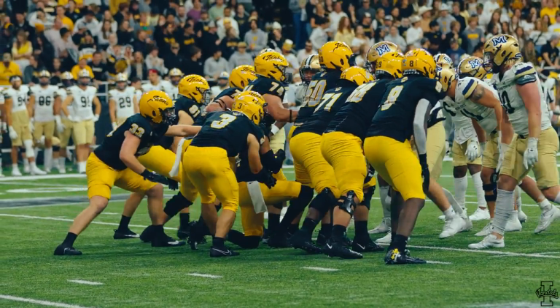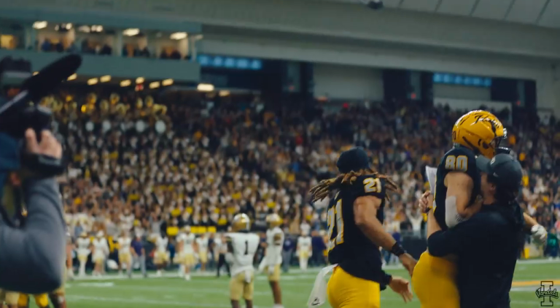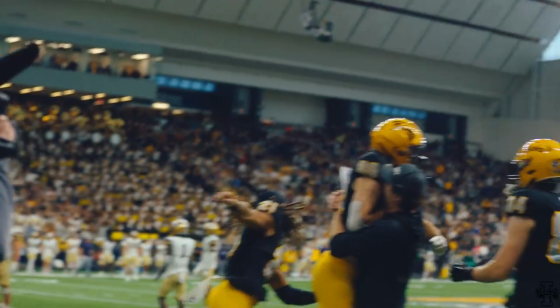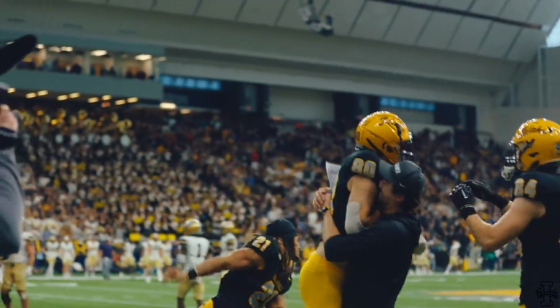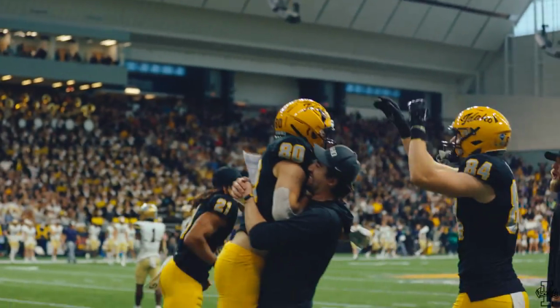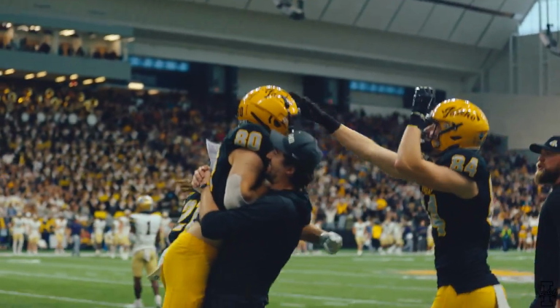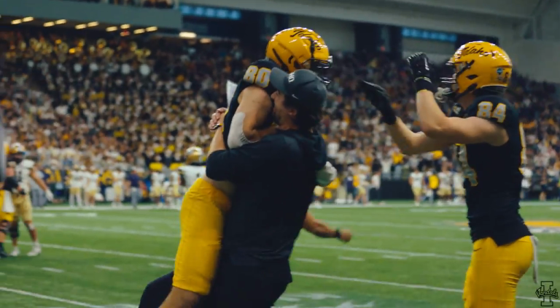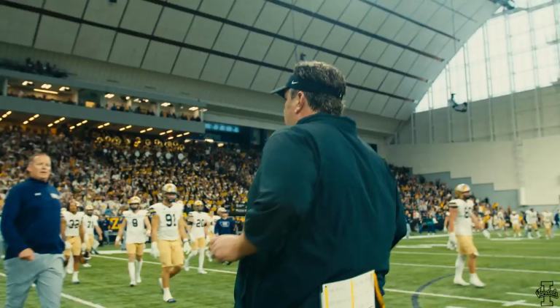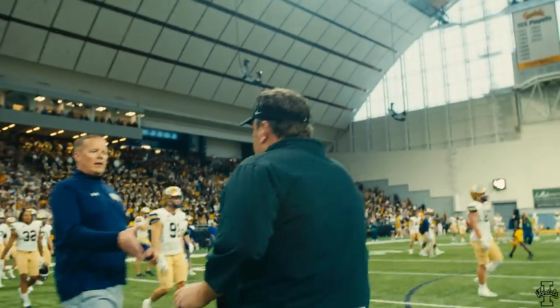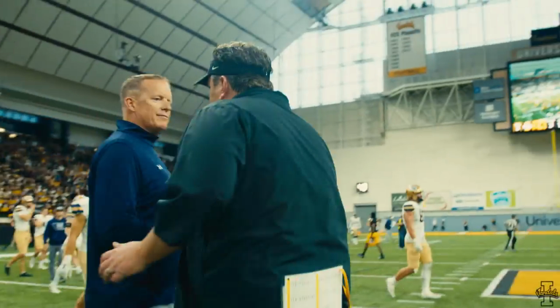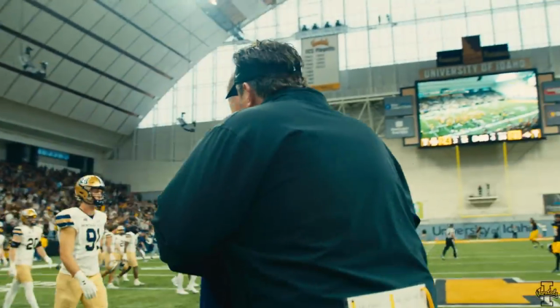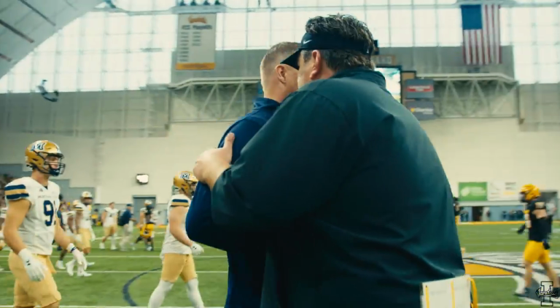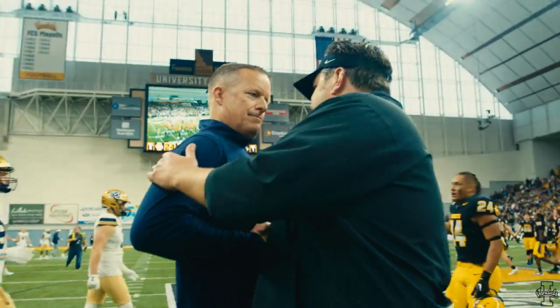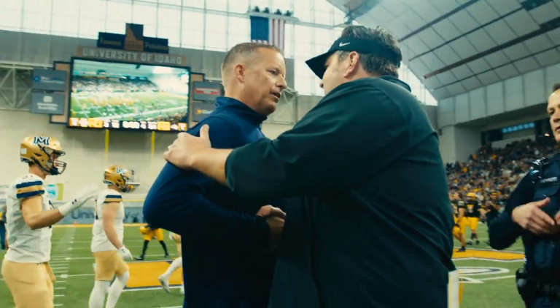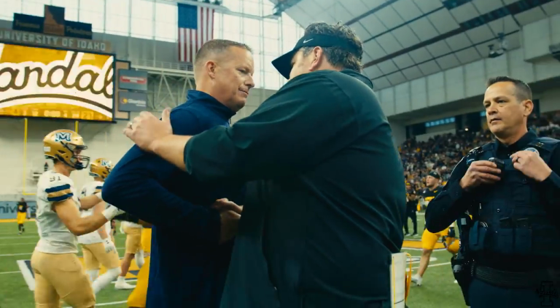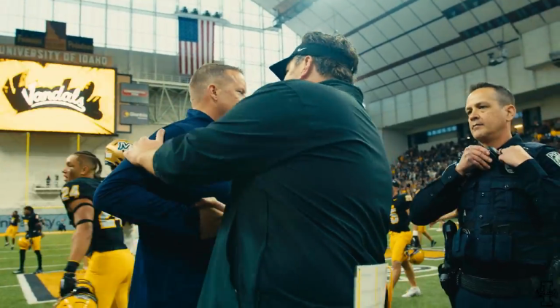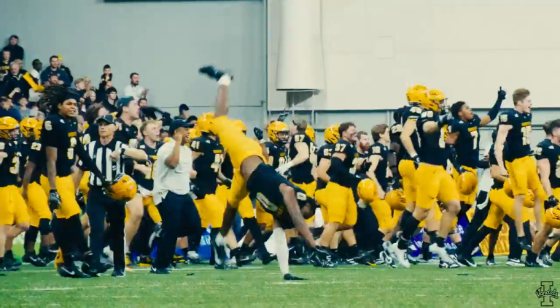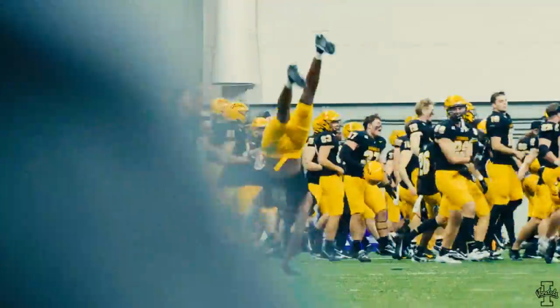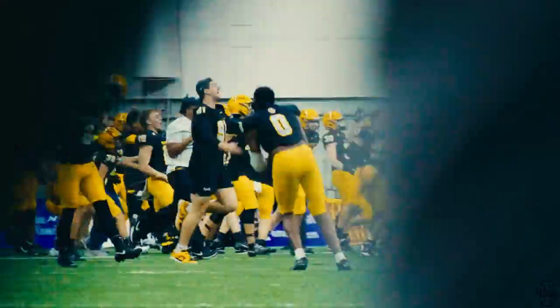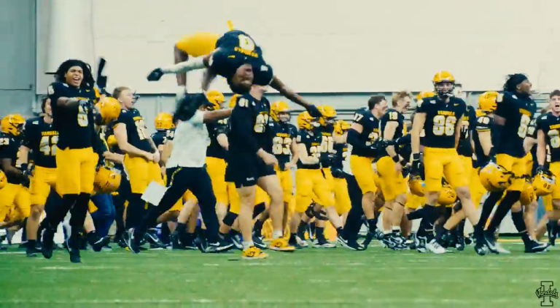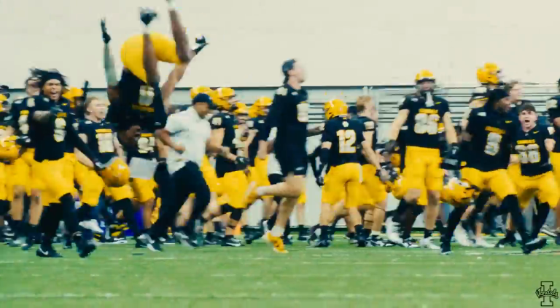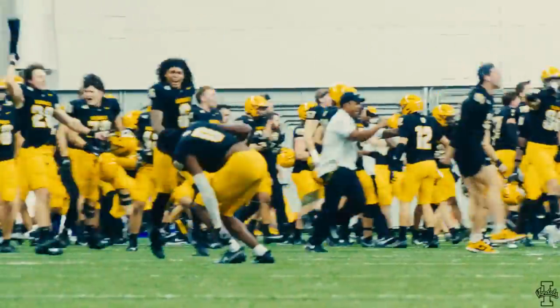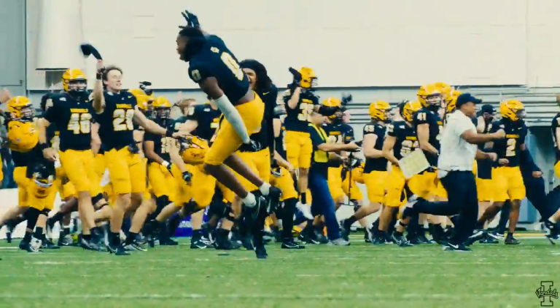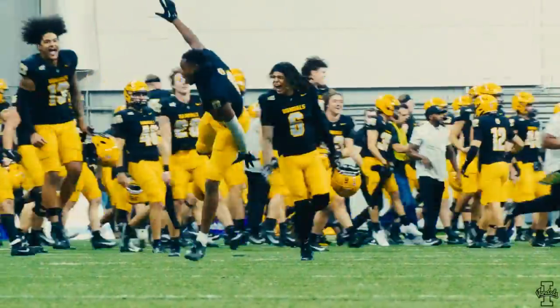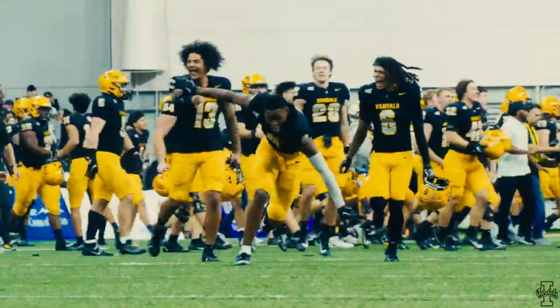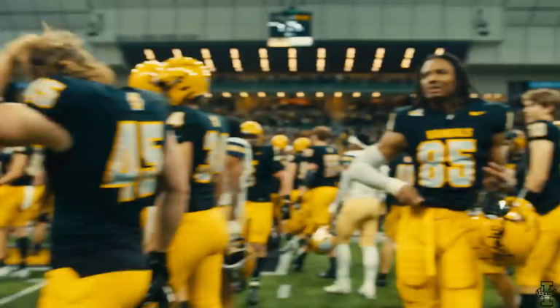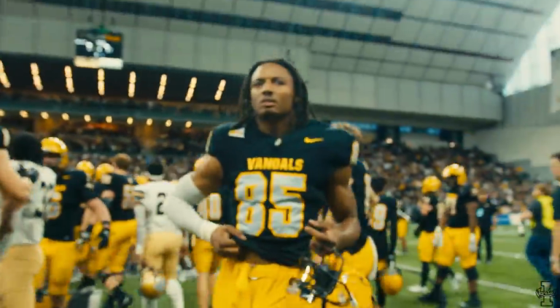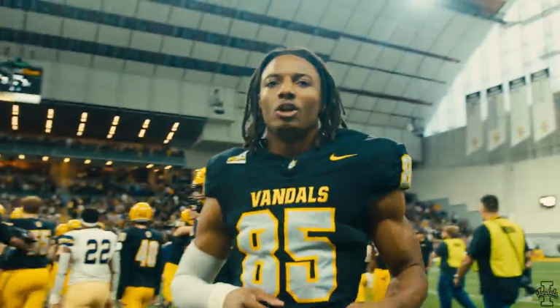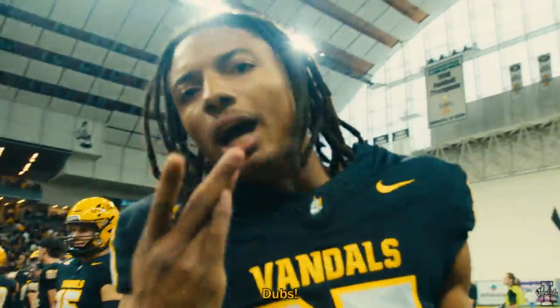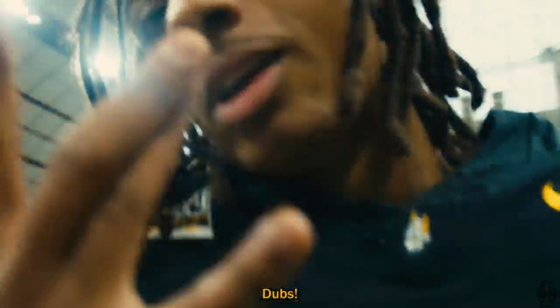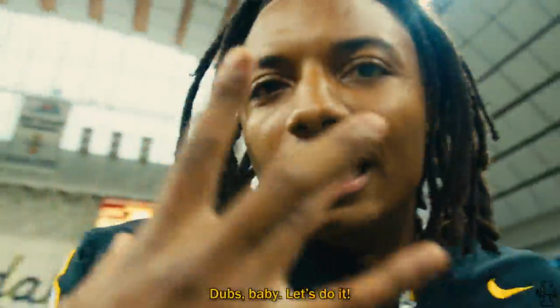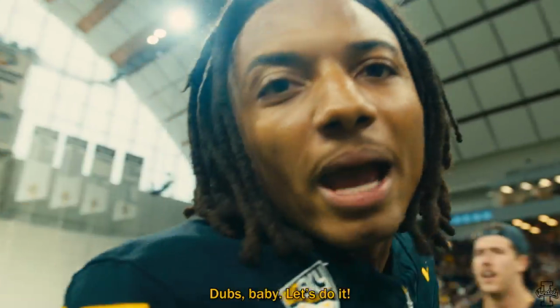The Vandals get the win! Idaho in this top 10 battle comes out on top in front of a sold-out crowd here at the P1 FCU Kibbe Dome. The players celebrate, walking out of the Dome.